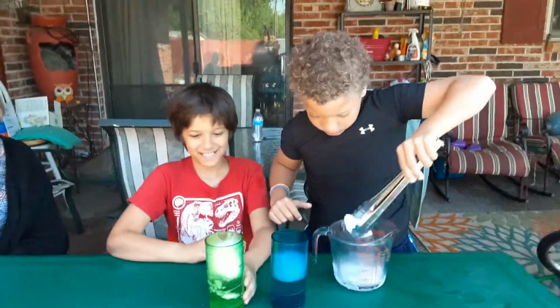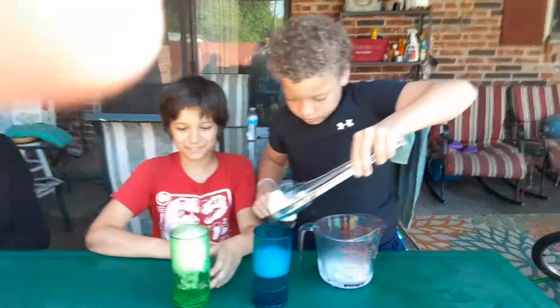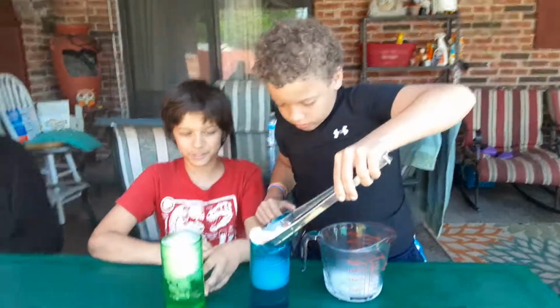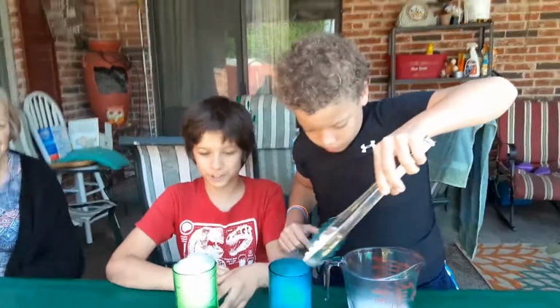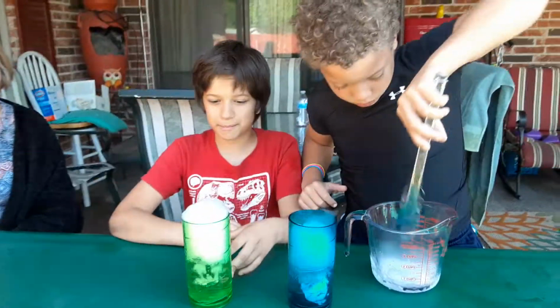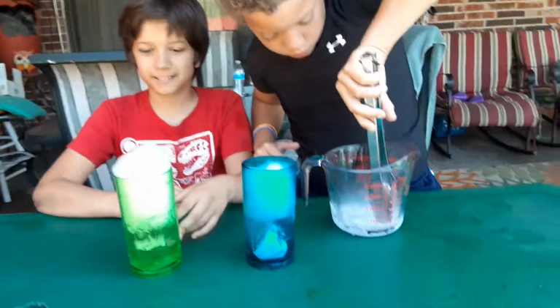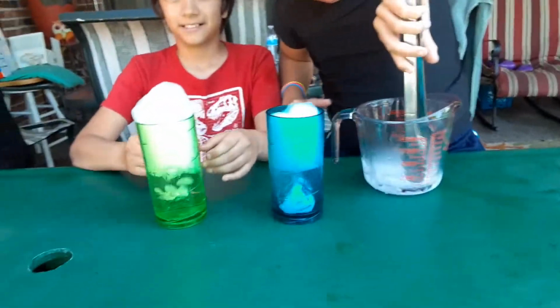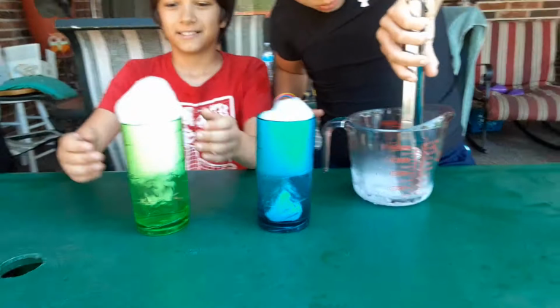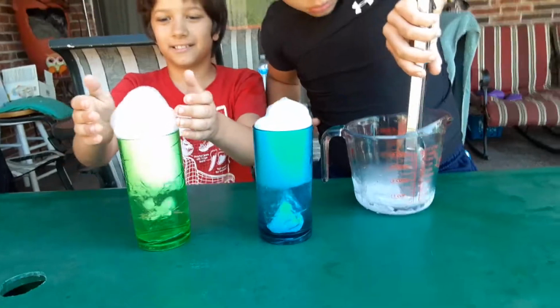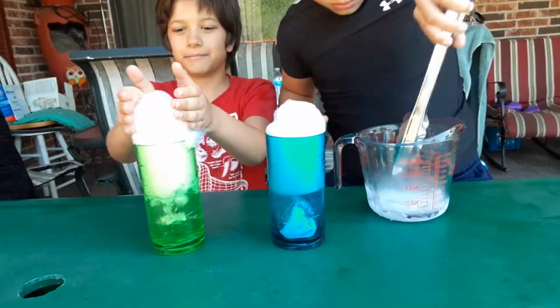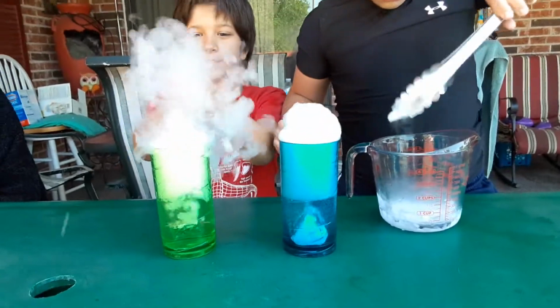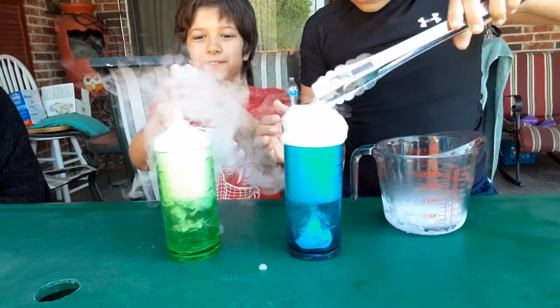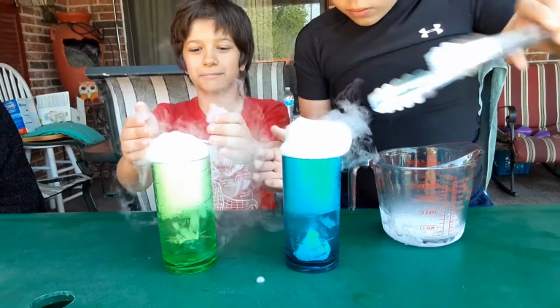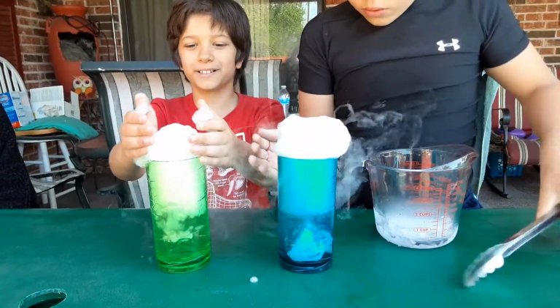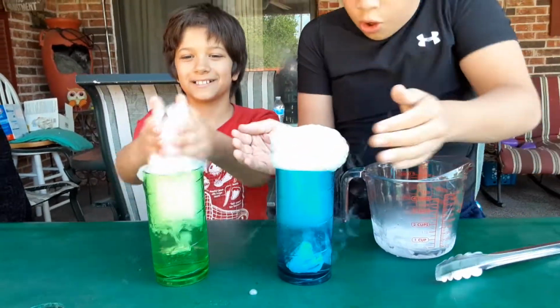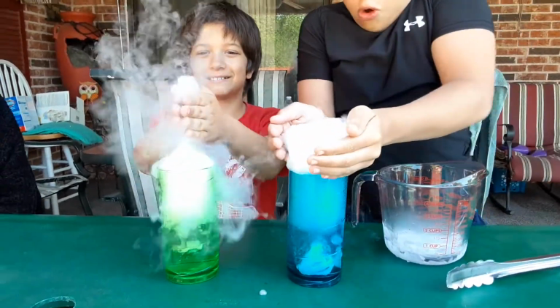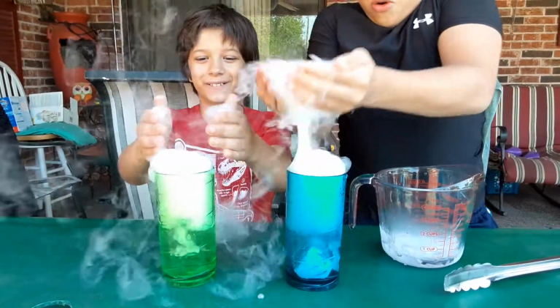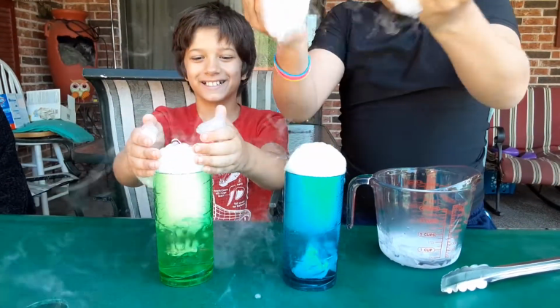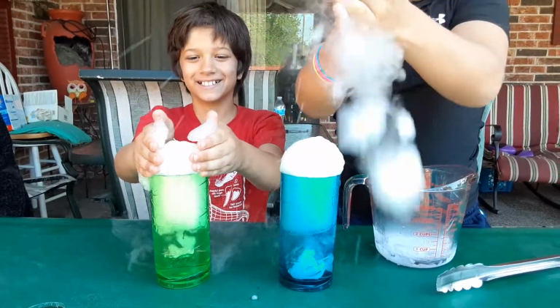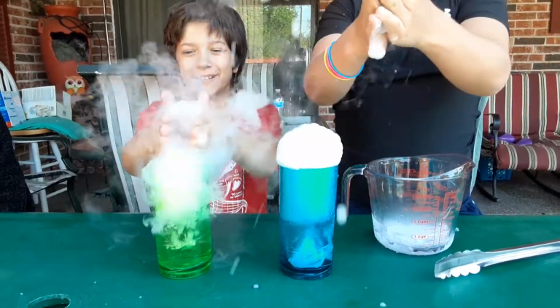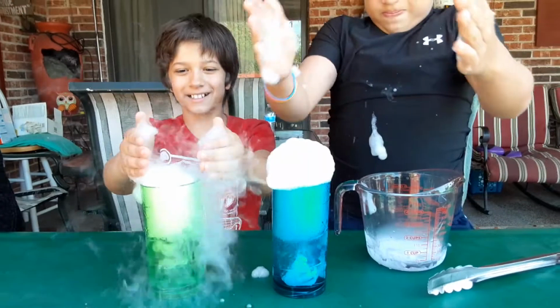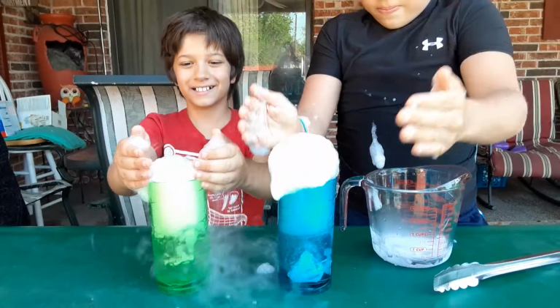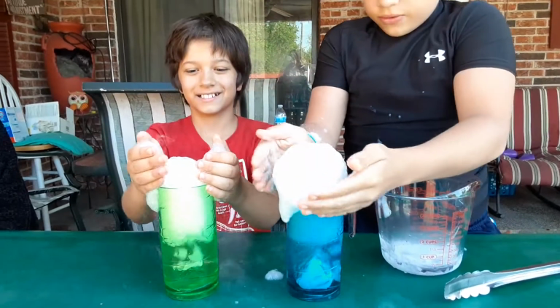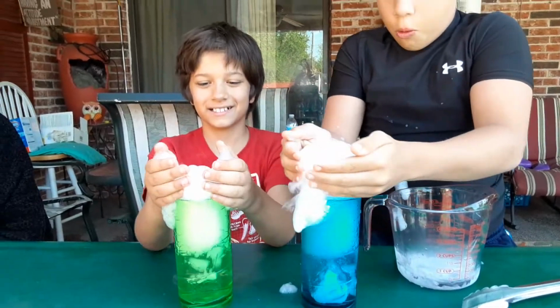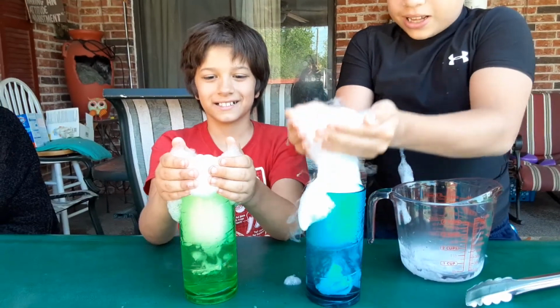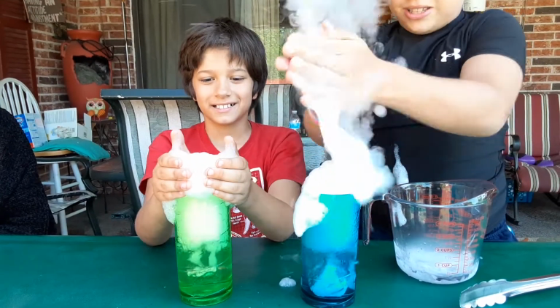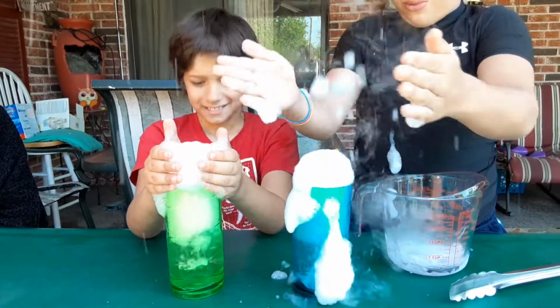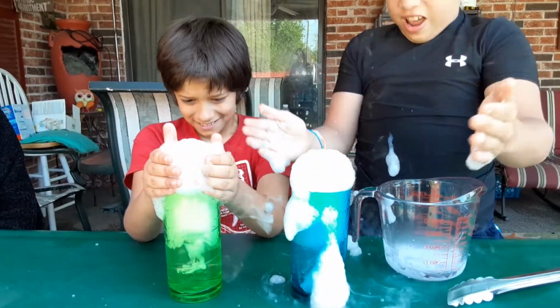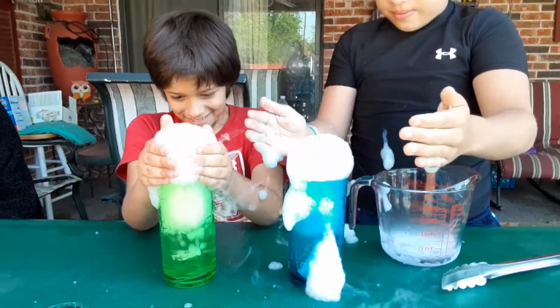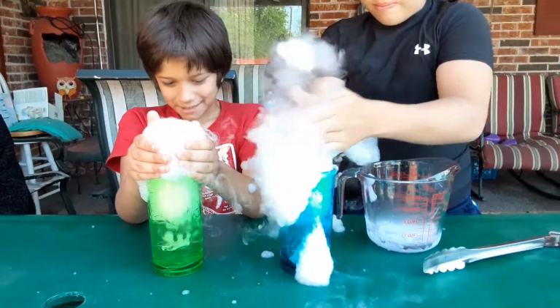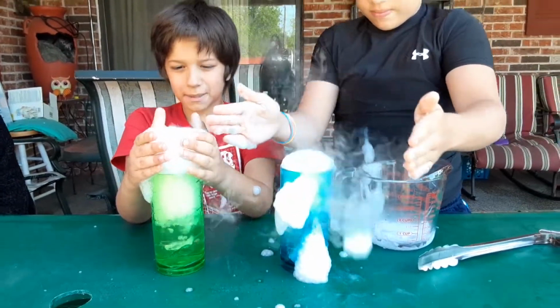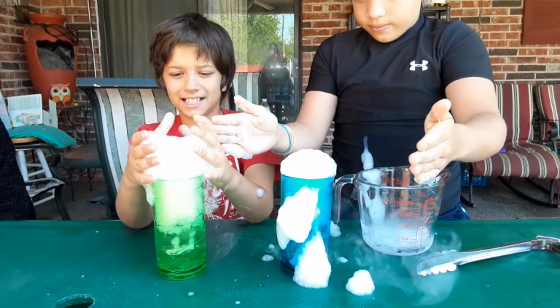And then we watch the magic happen. There are your bubbles. Smoke! It becomes smoke — oh man, it's going really fast.